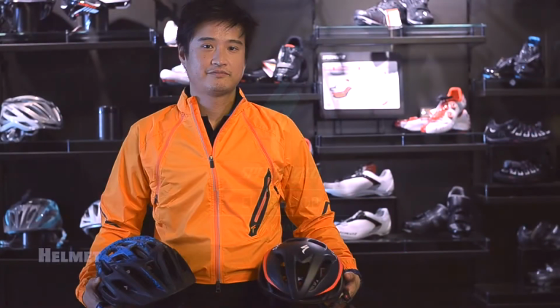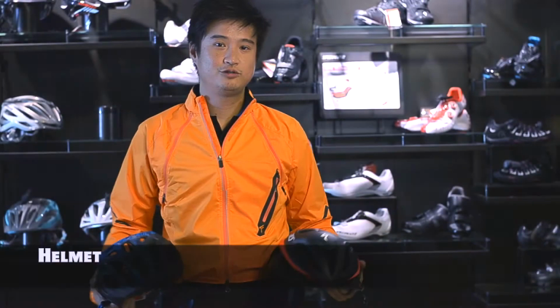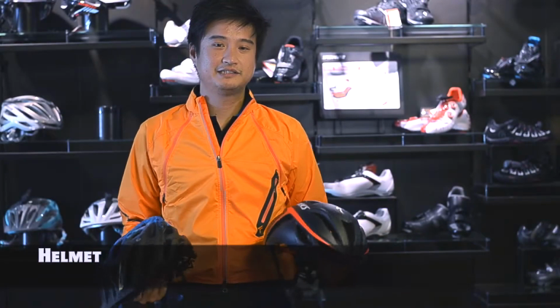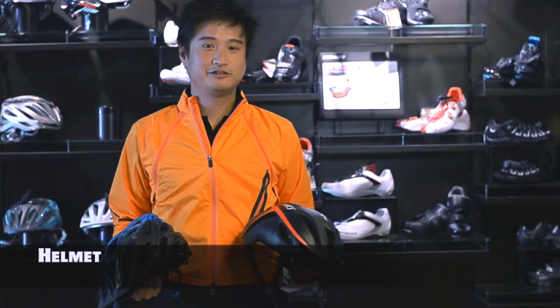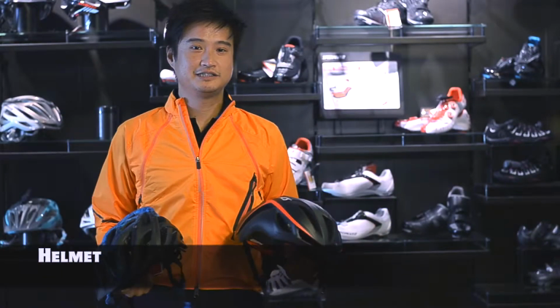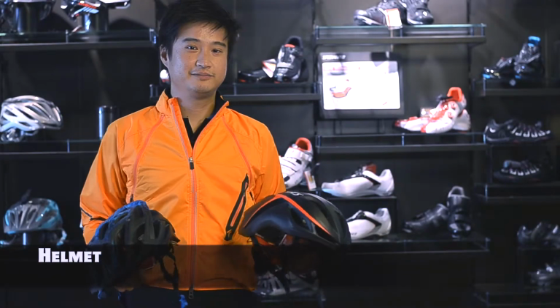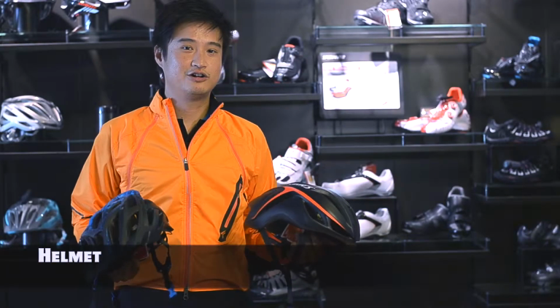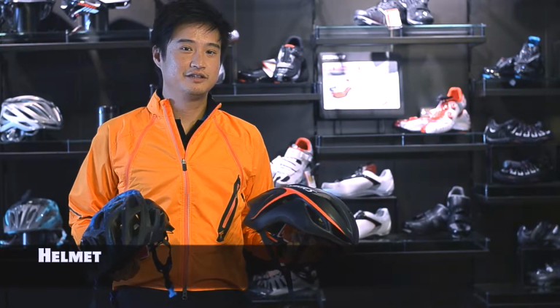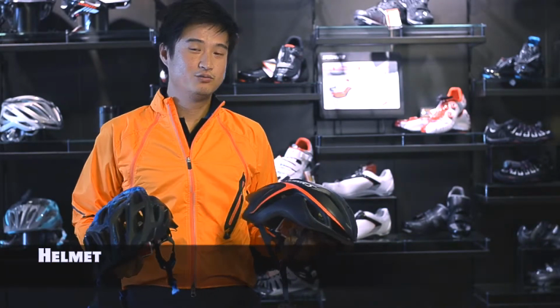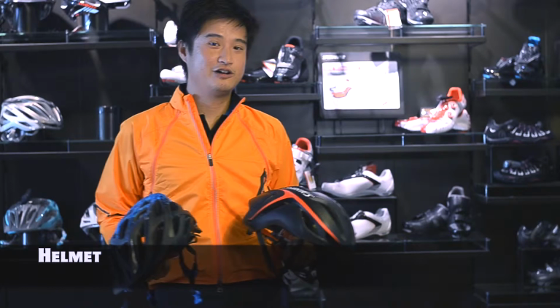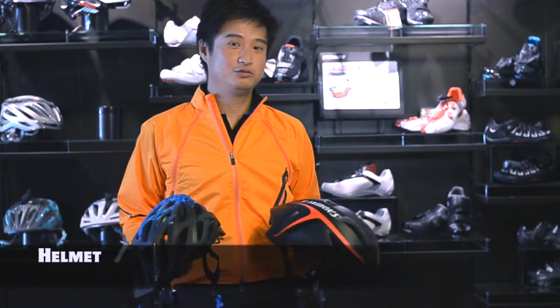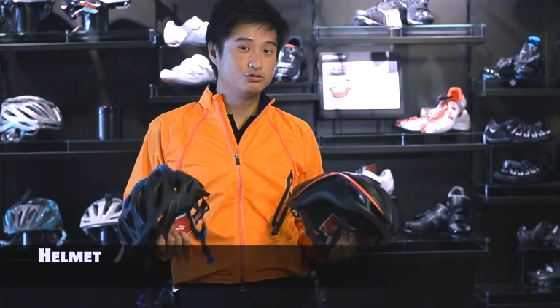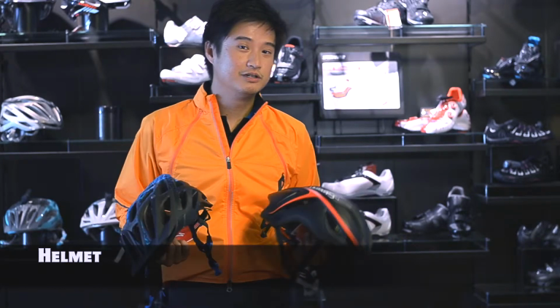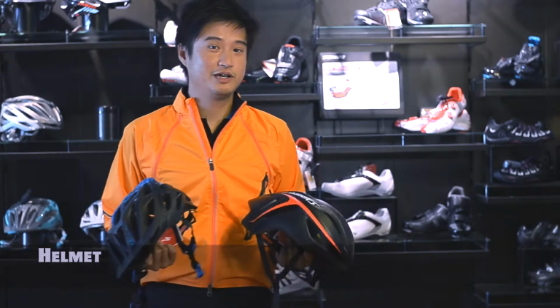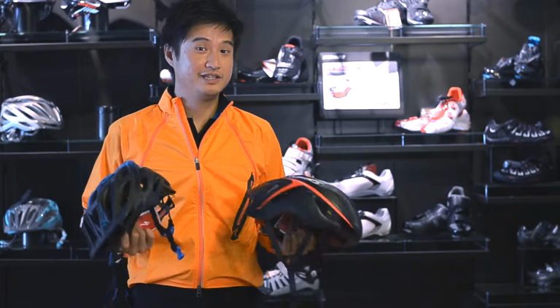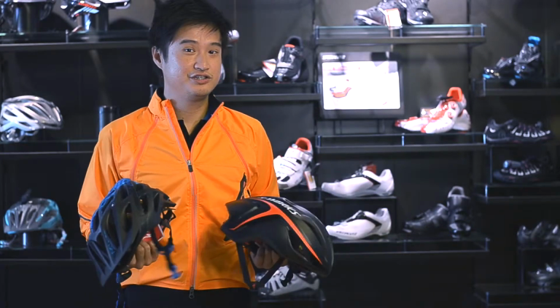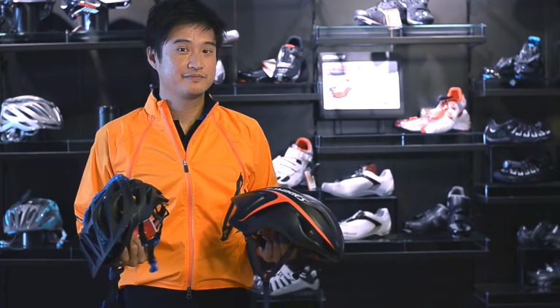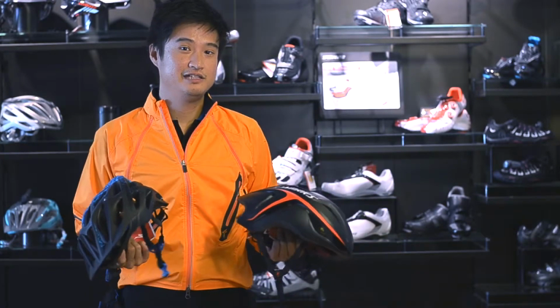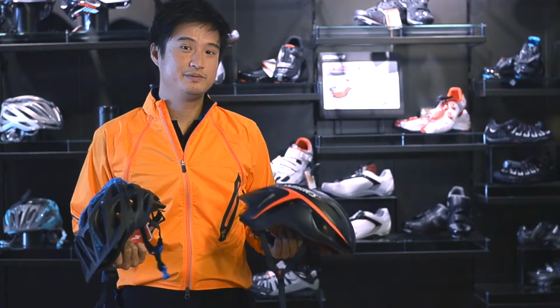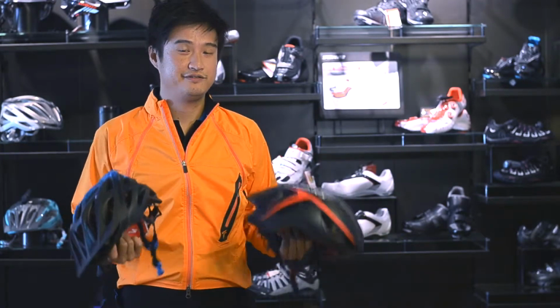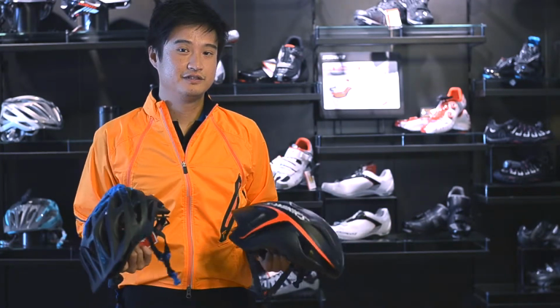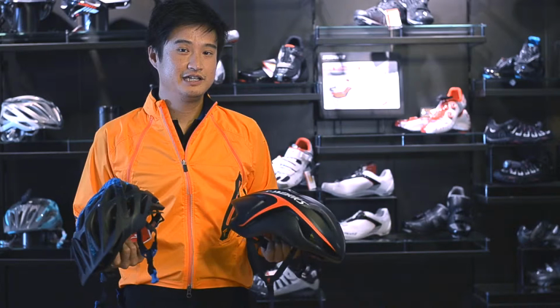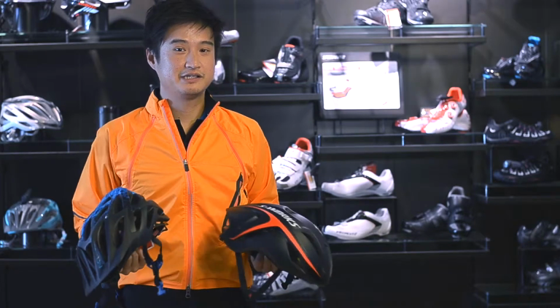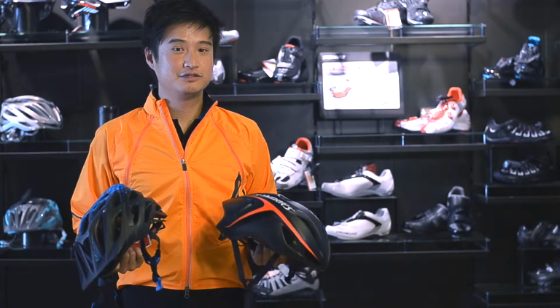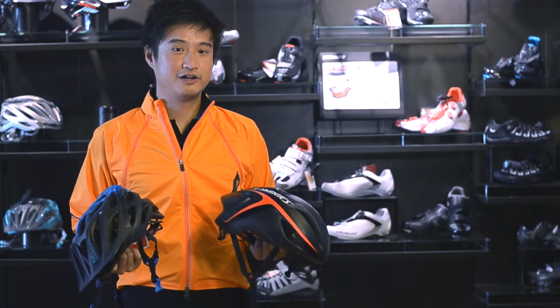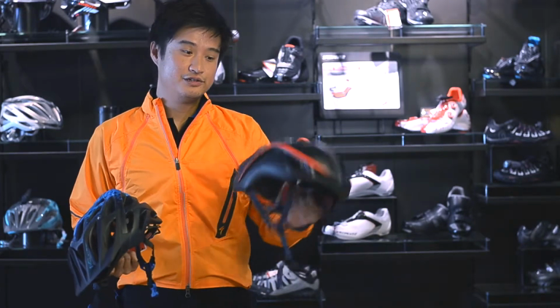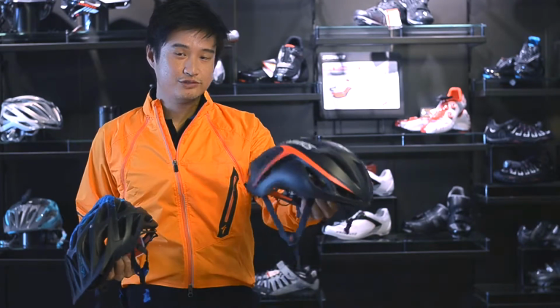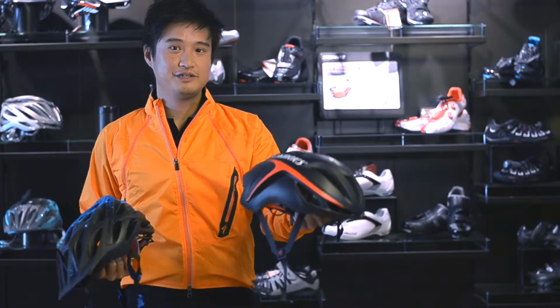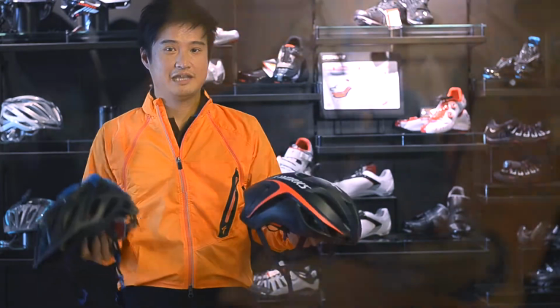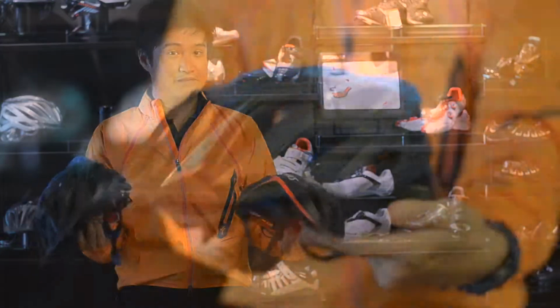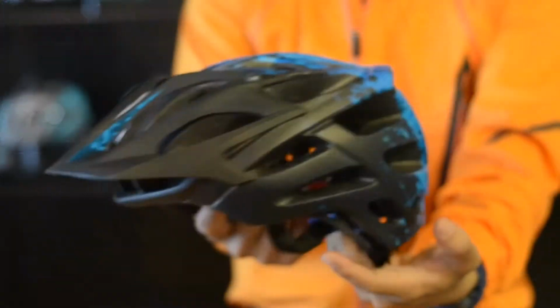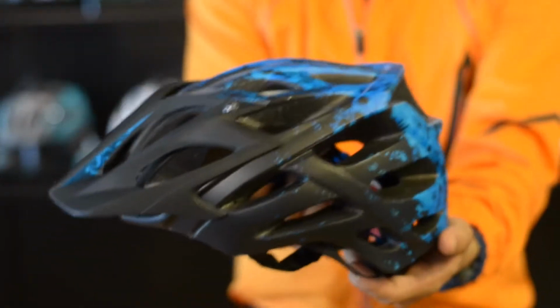Road bikers and mountain bikers have something in common. They want their helmets to look cool, provide good ventilation, and it needs to be safe. Here are some examples of our road helmets and mountain helmets.